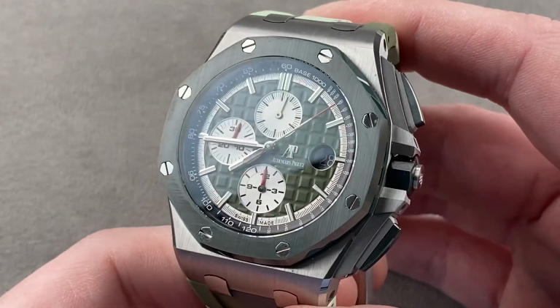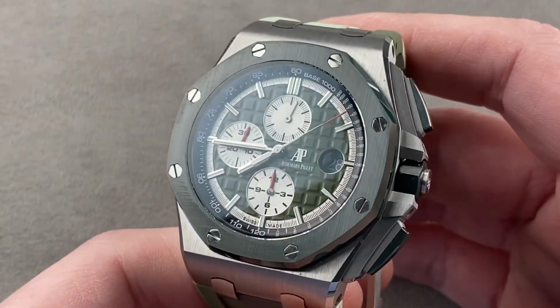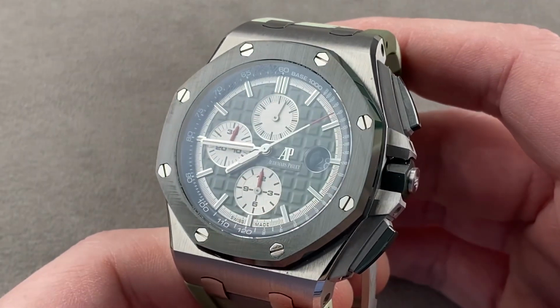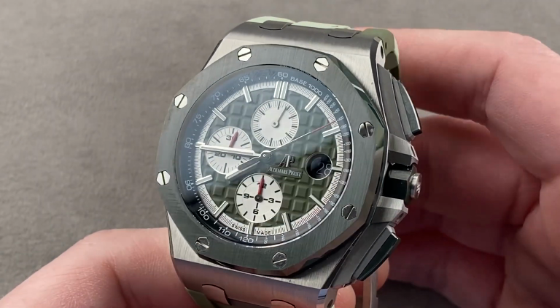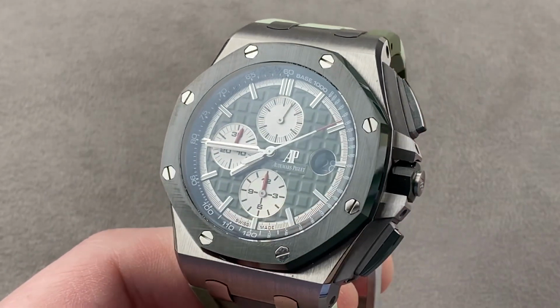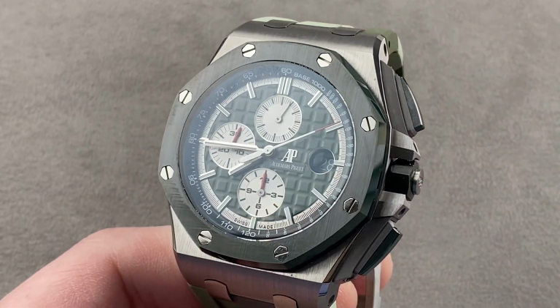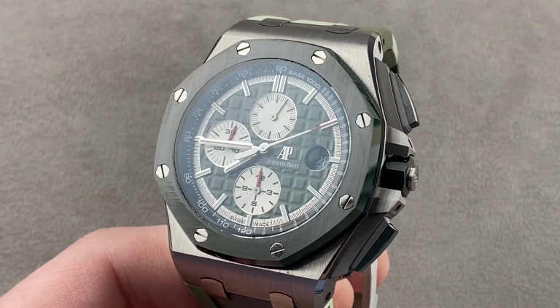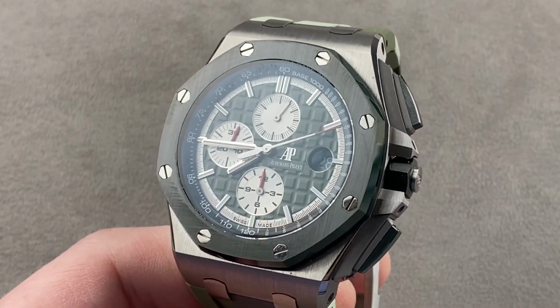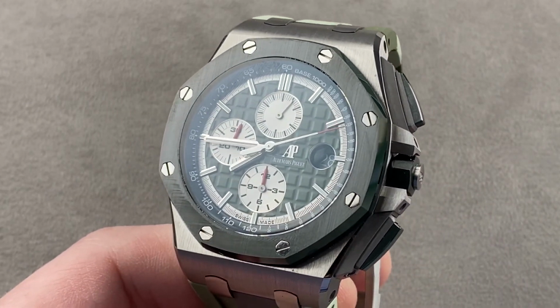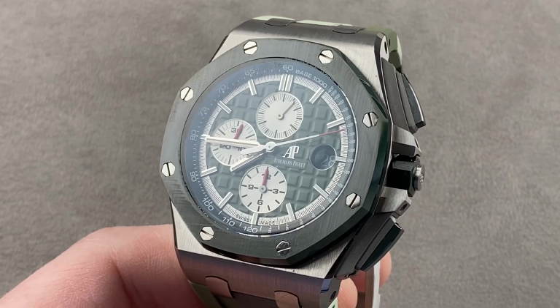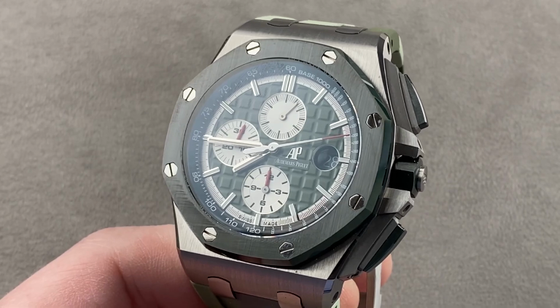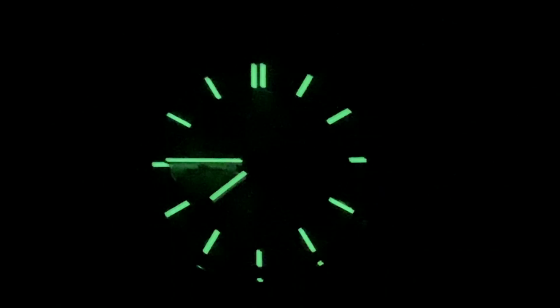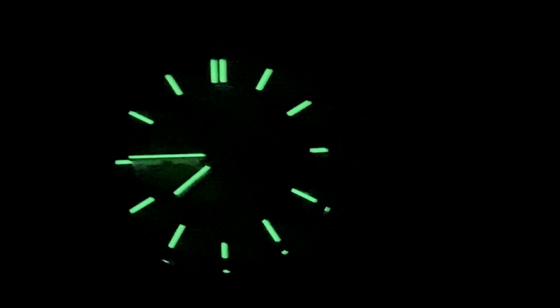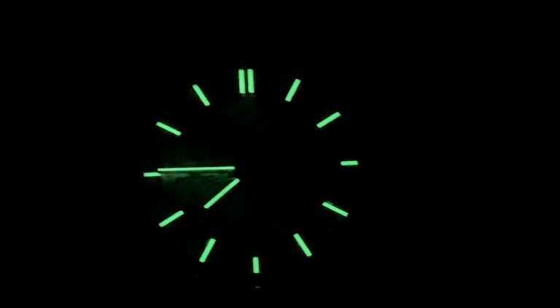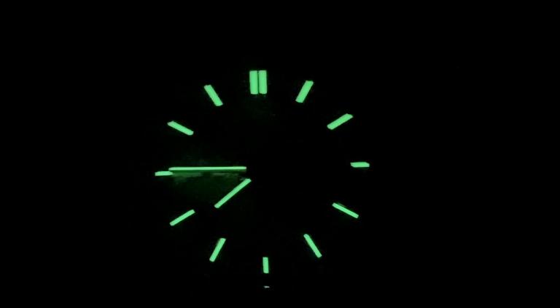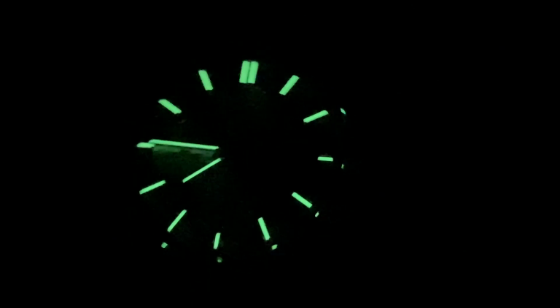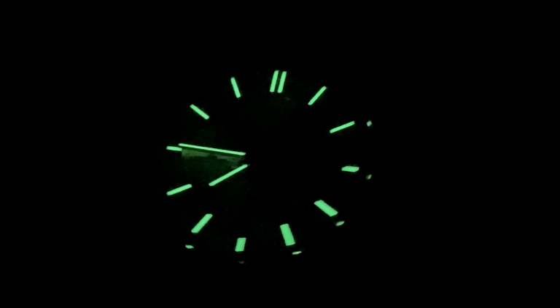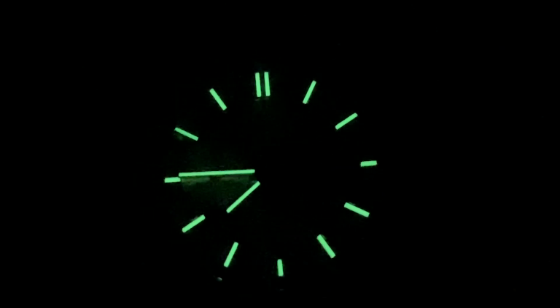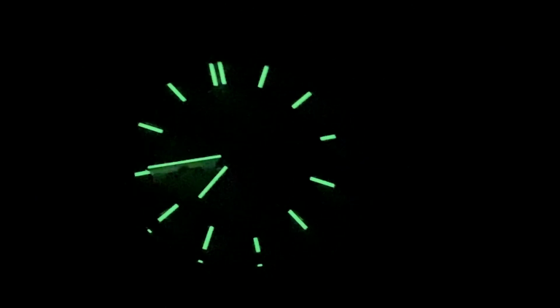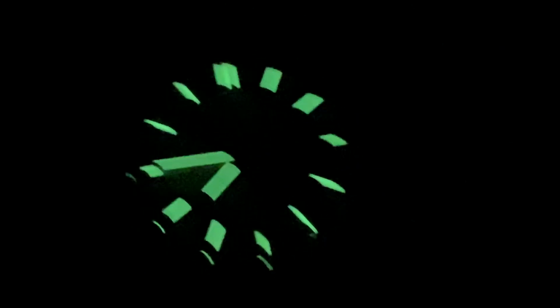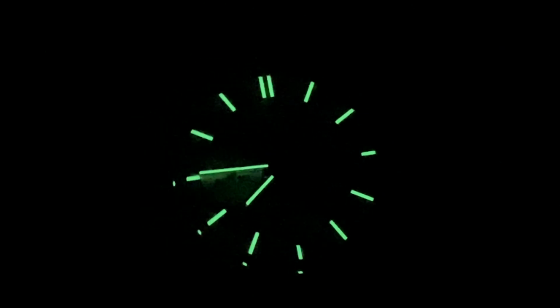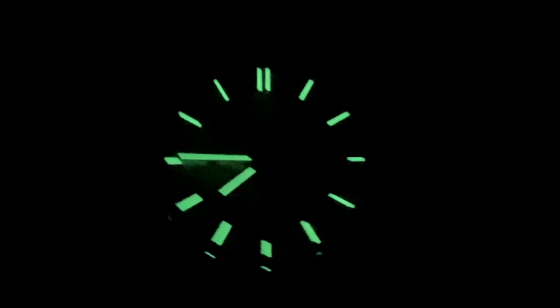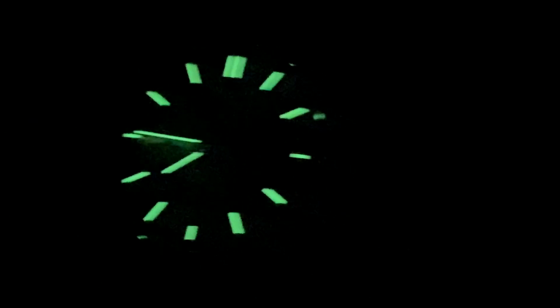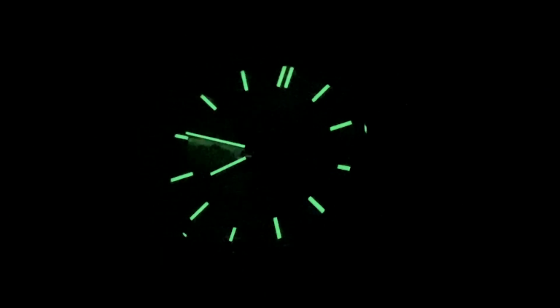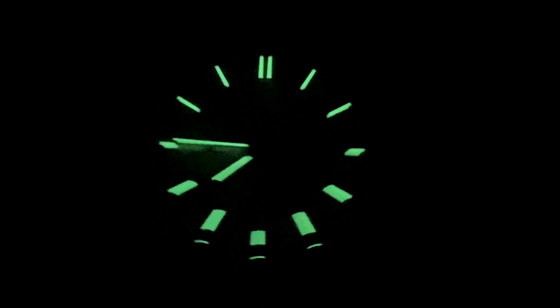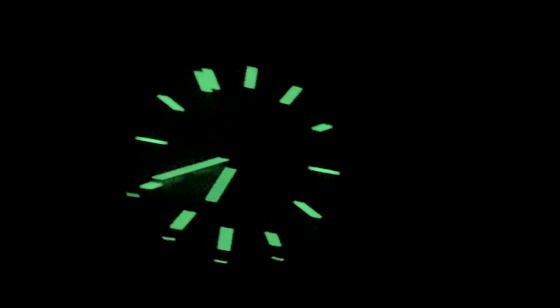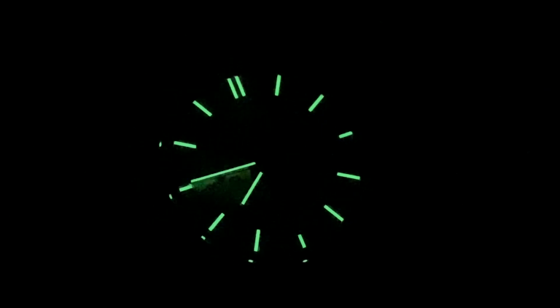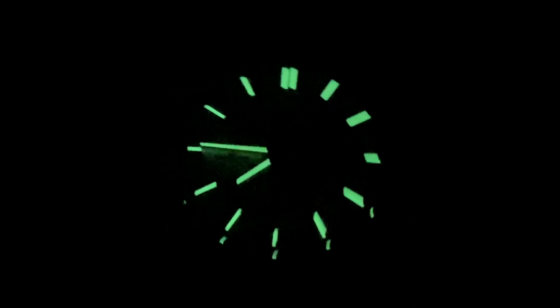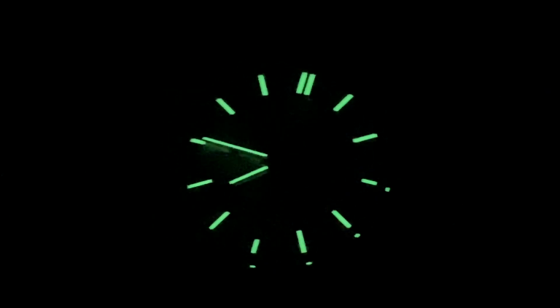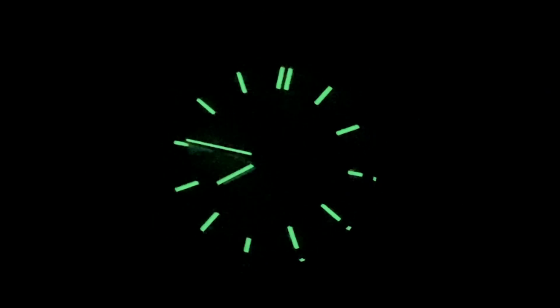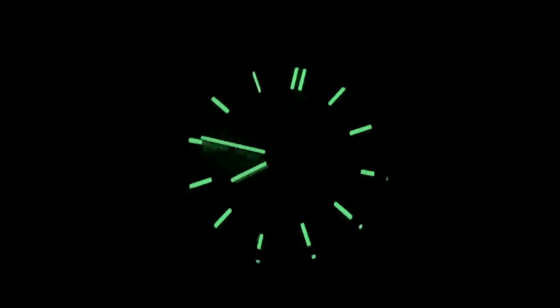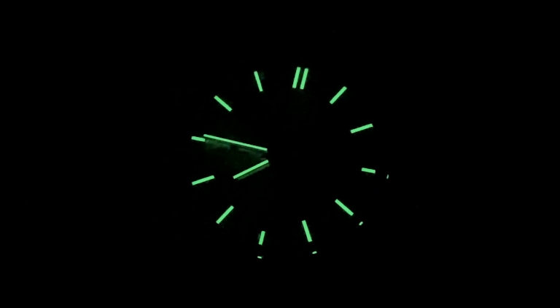Reach out to tmaso at thewatchbox.com for purchase and pricing details. Back with the Royal Oak Offshore Camo — I don't think I mentioned in the video that the watch has a 50 to 55-hour automatic winding power reserve.